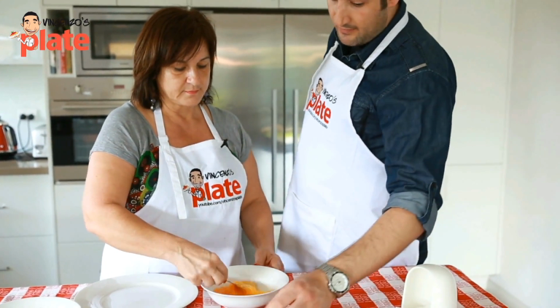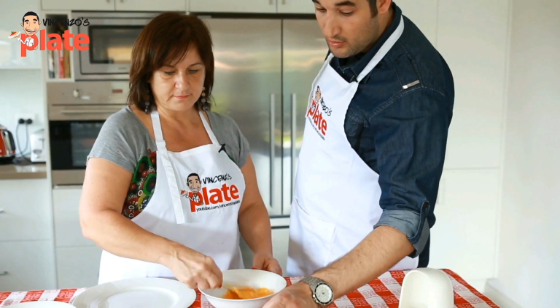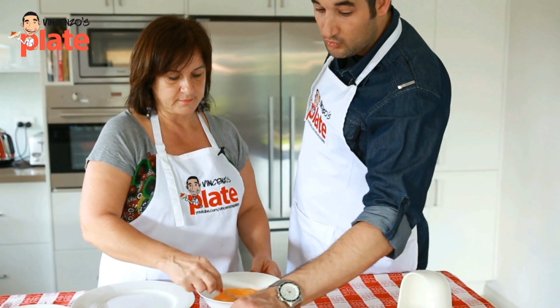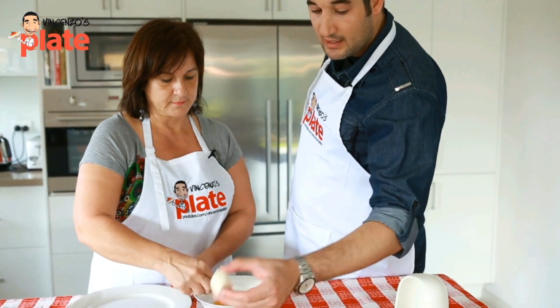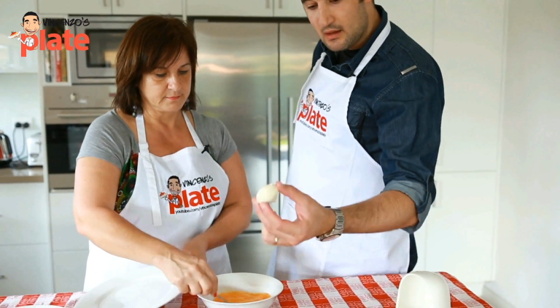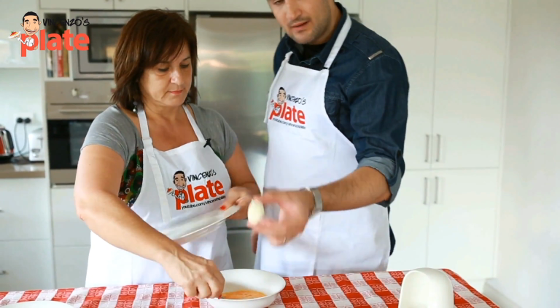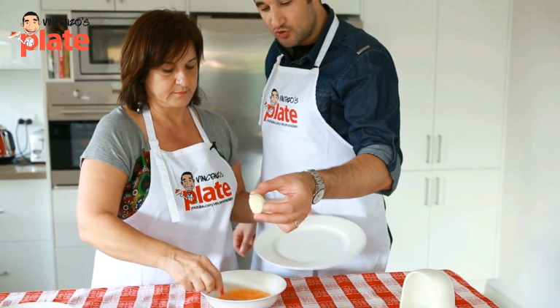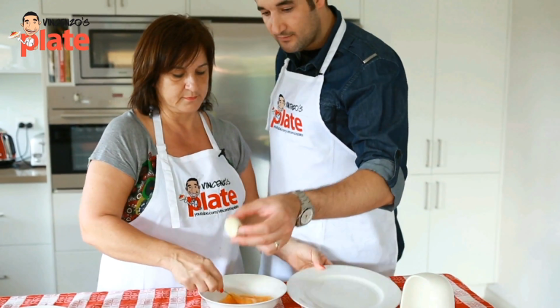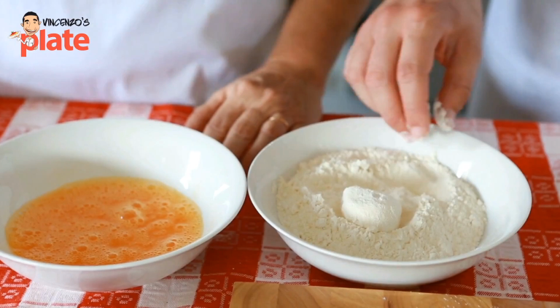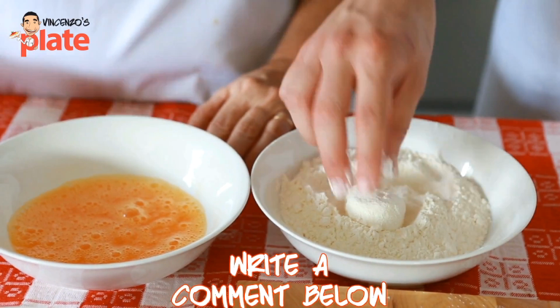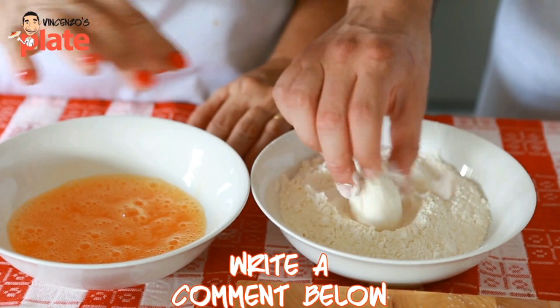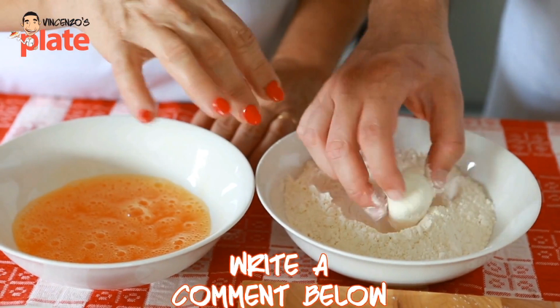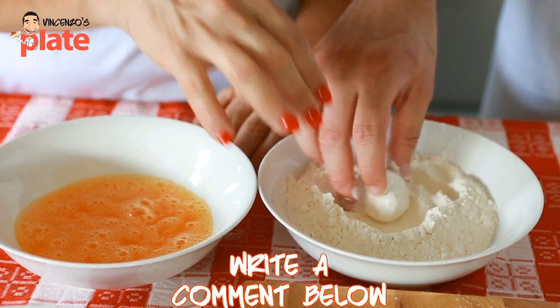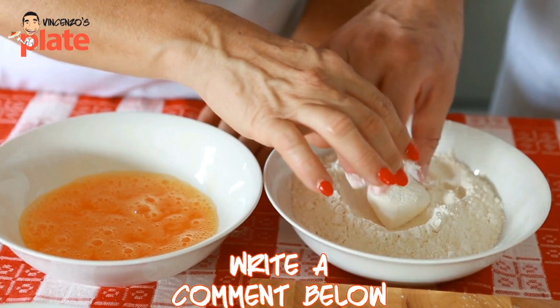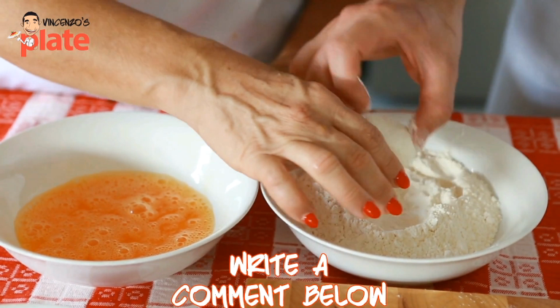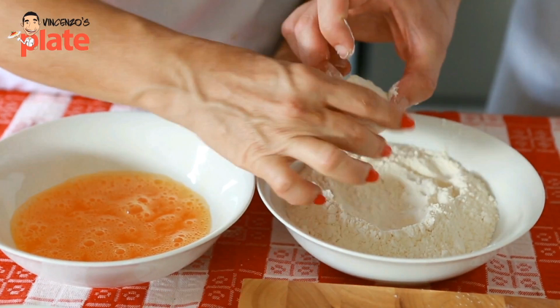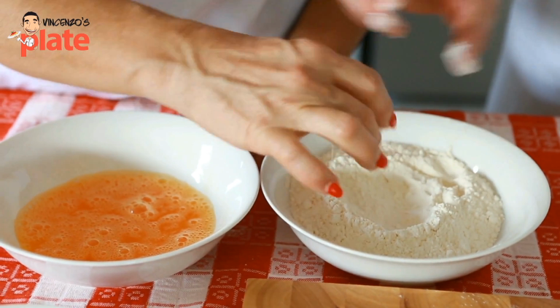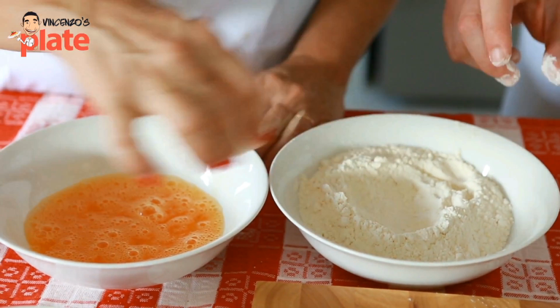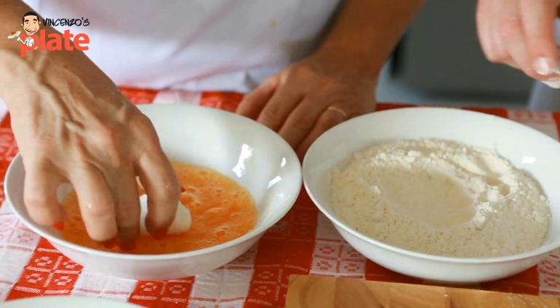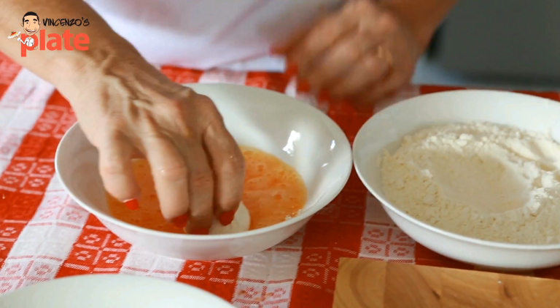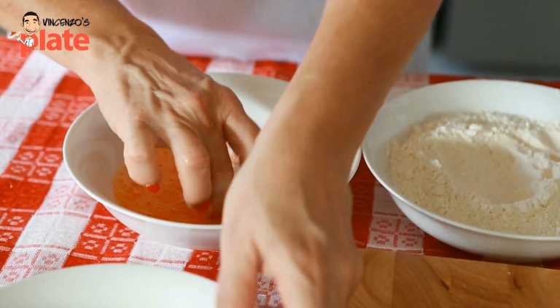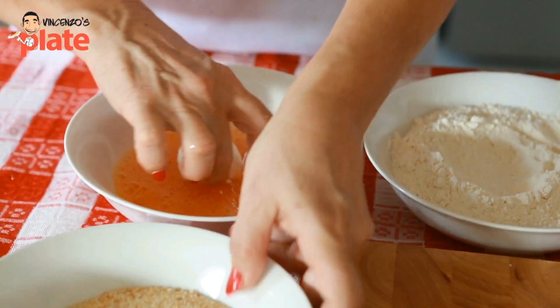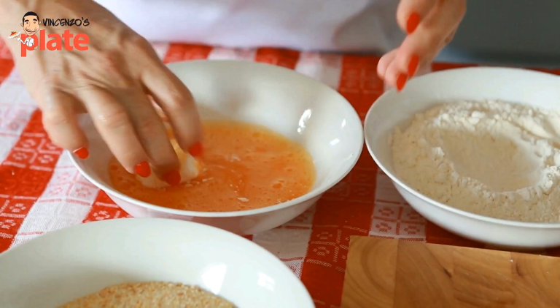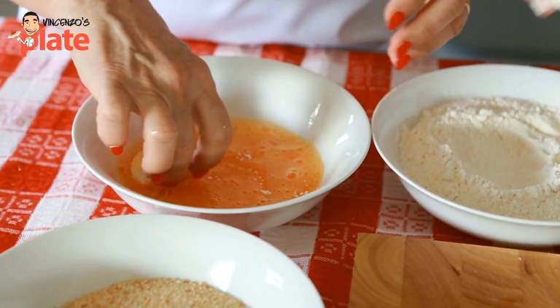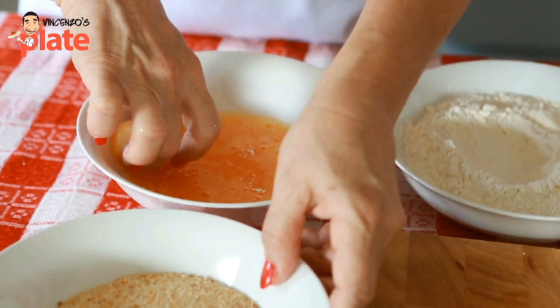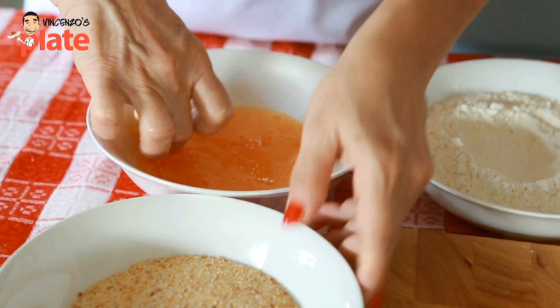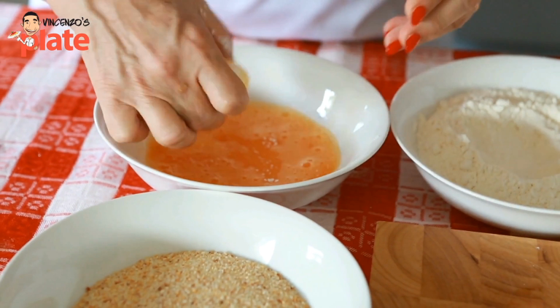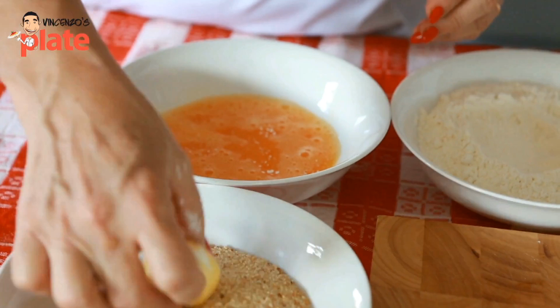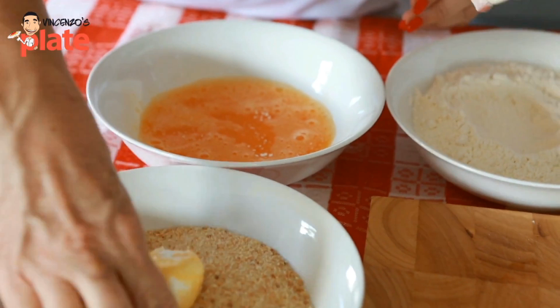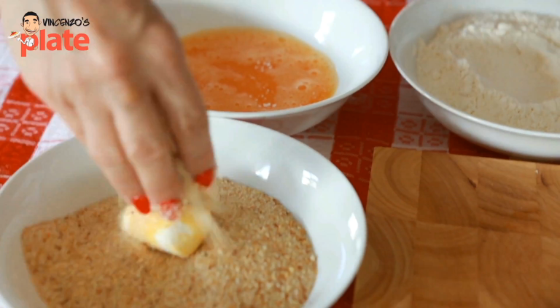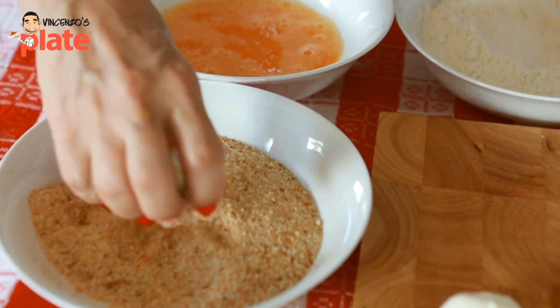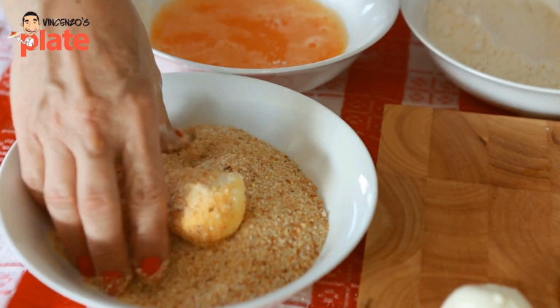Then what we're going to do, we're going to get one bocconcini, put it in the flour so it becomes nice and dry, then into the eggs — make sure the egg goes everywhere — and then you put the breadcrumbs on top.